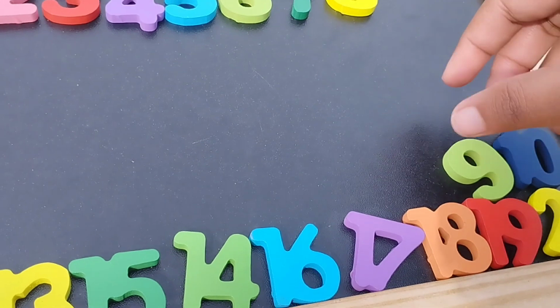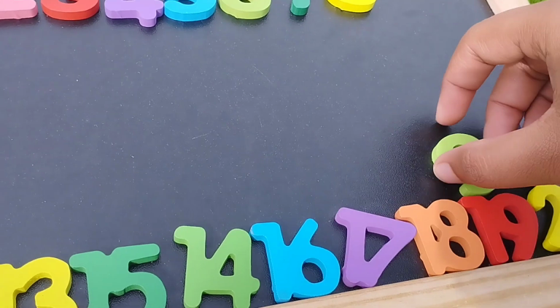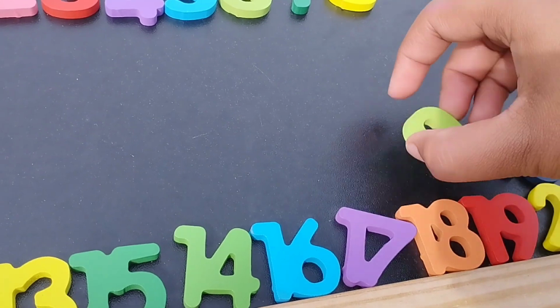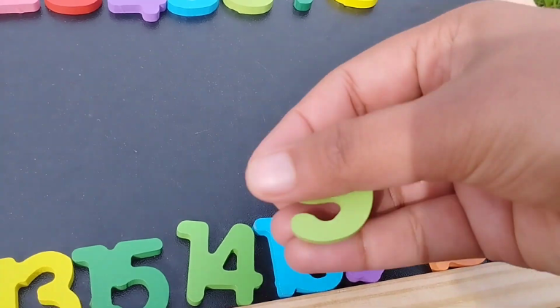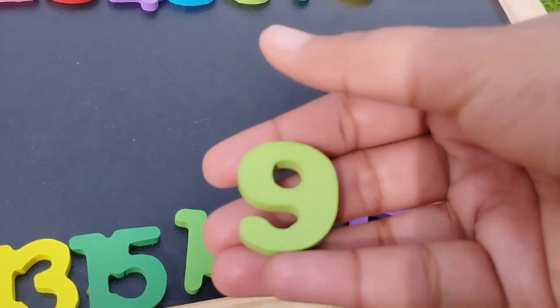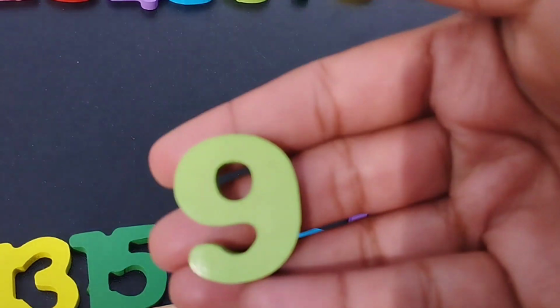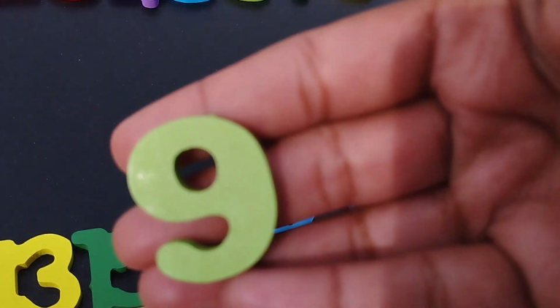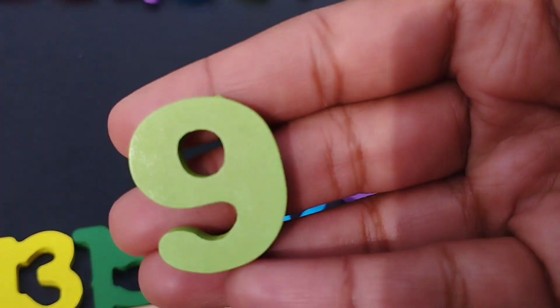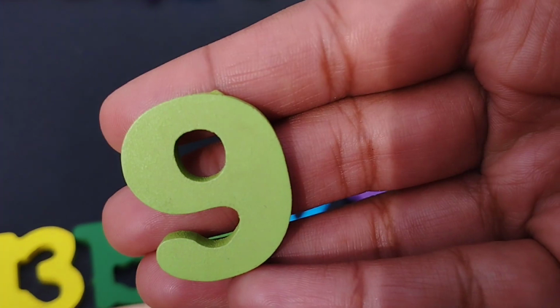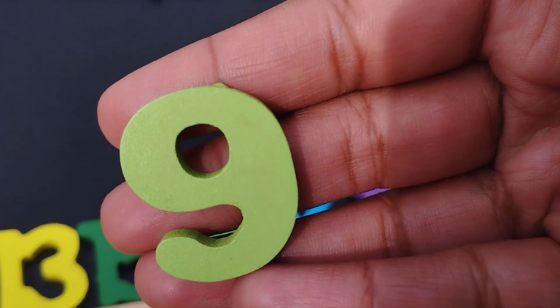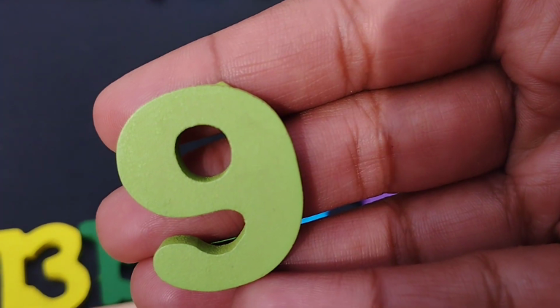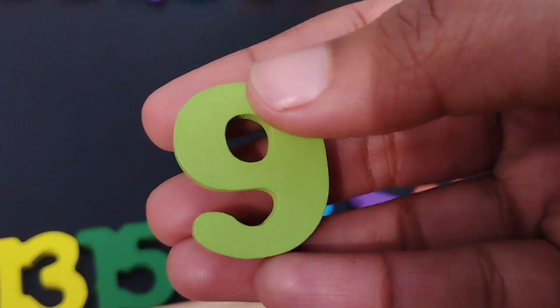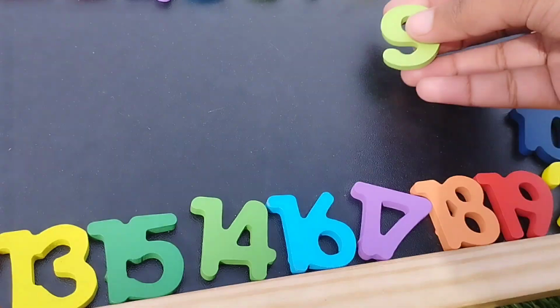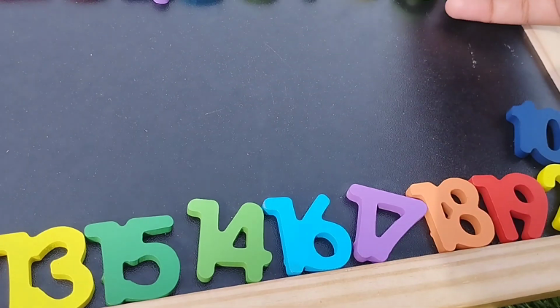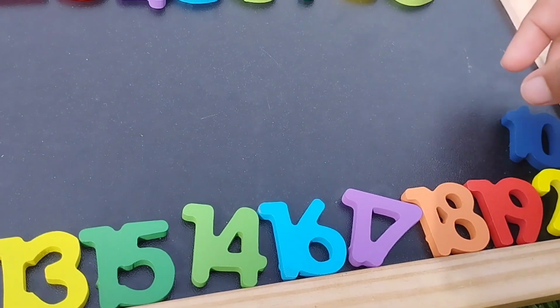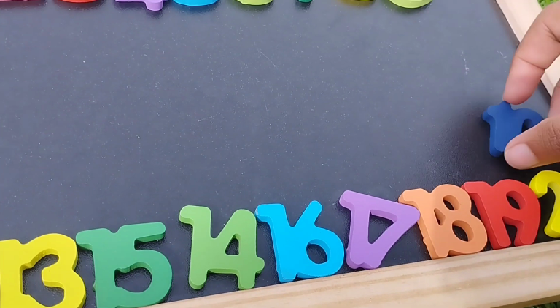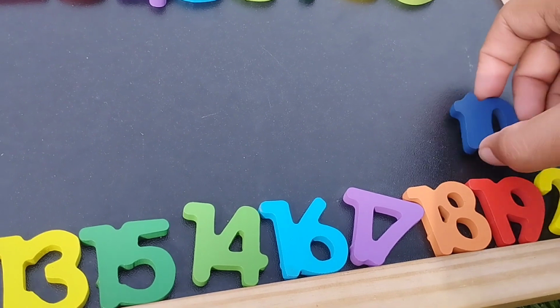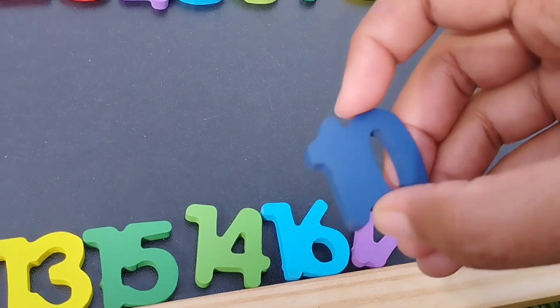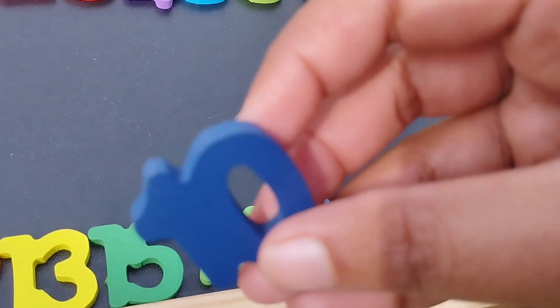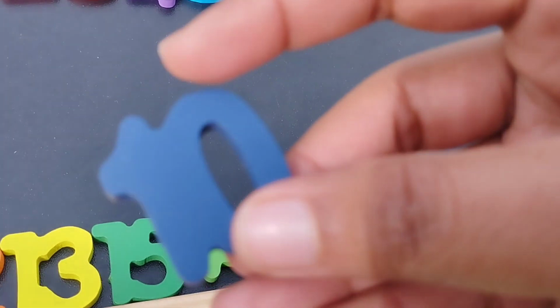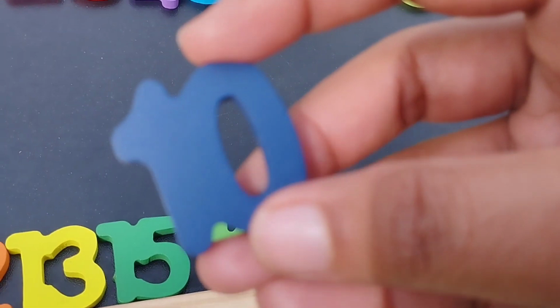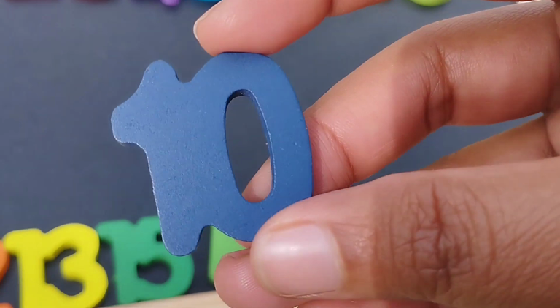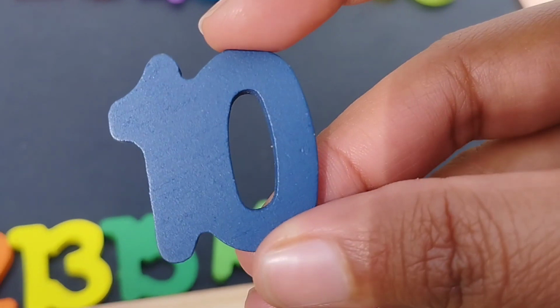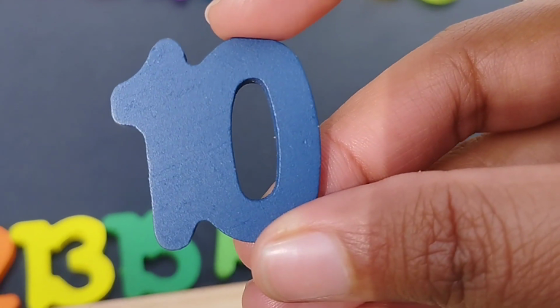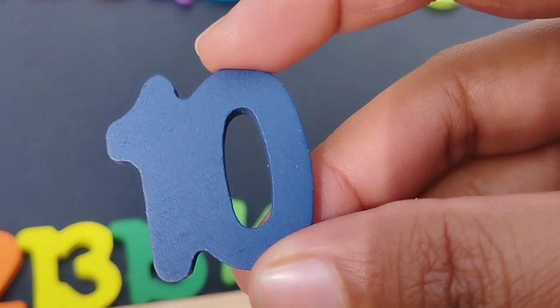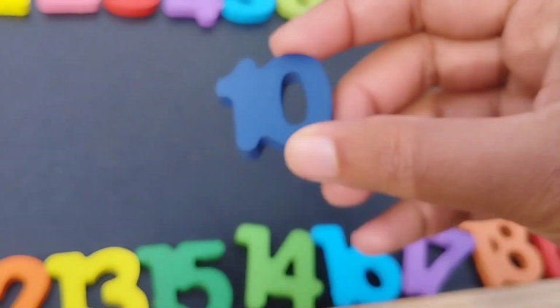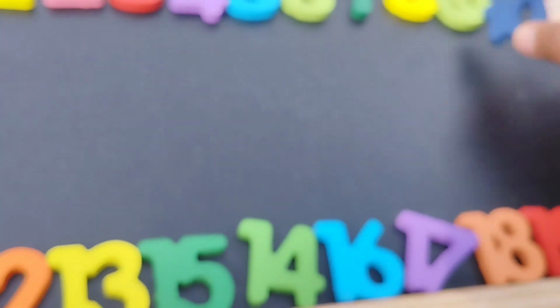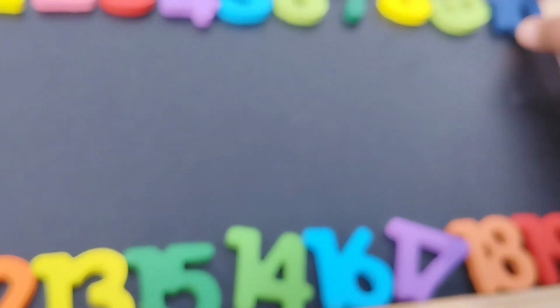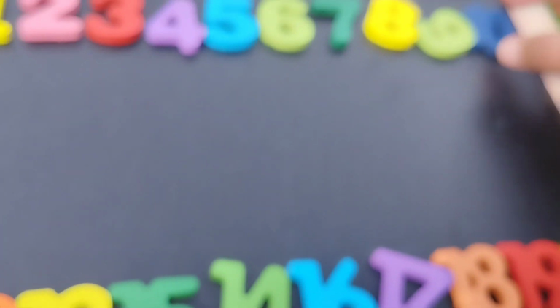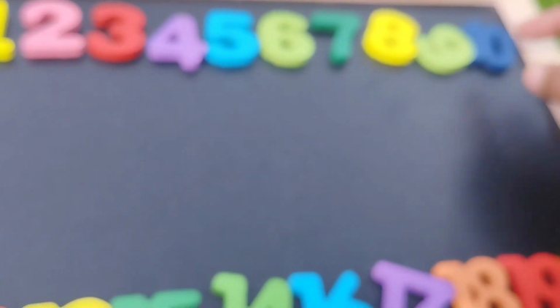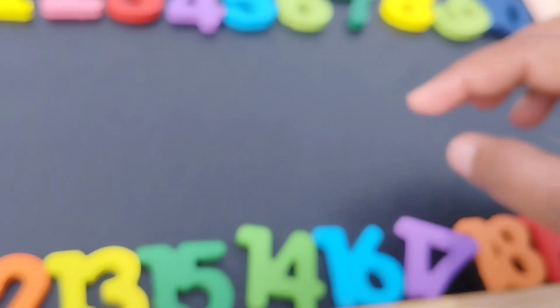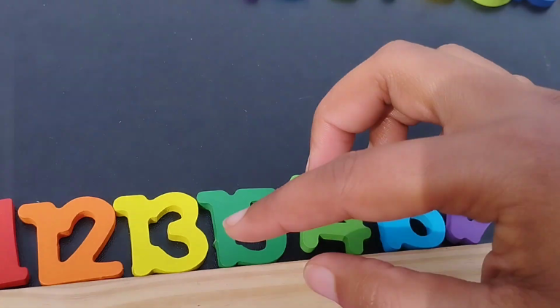The next number is number eight. This is number eight and nine. Number nine and ten. Ten.